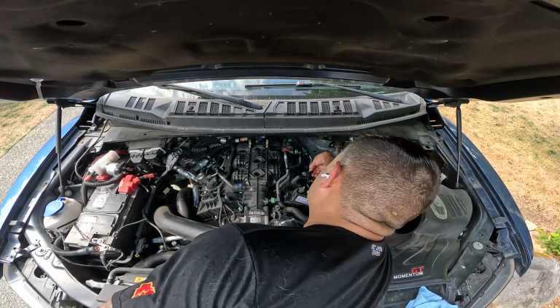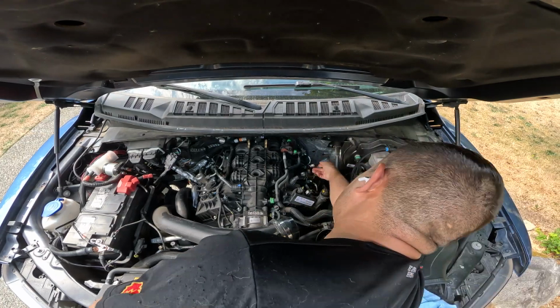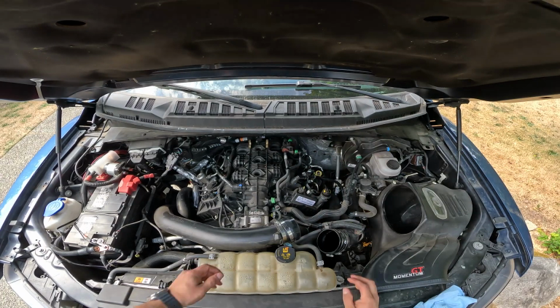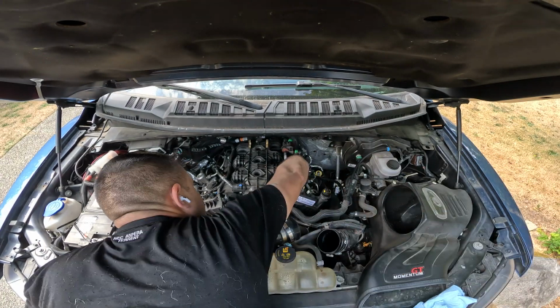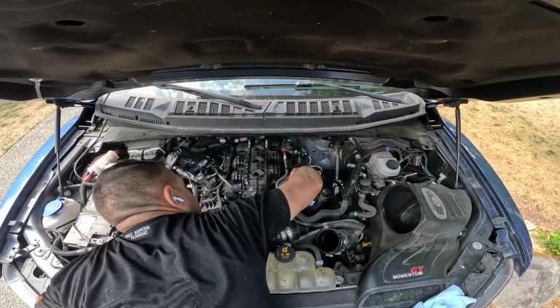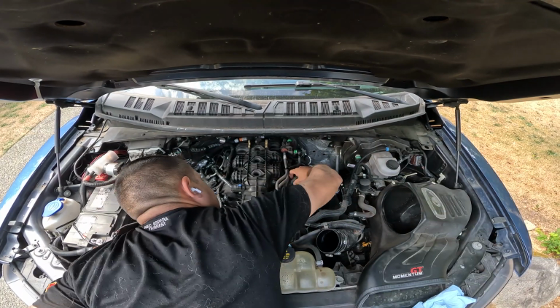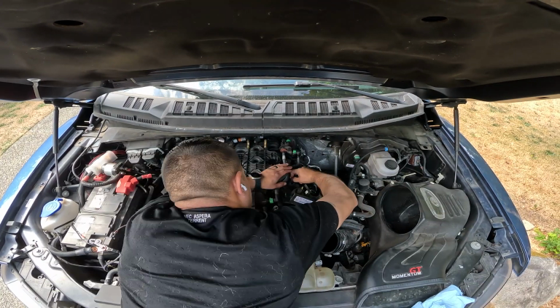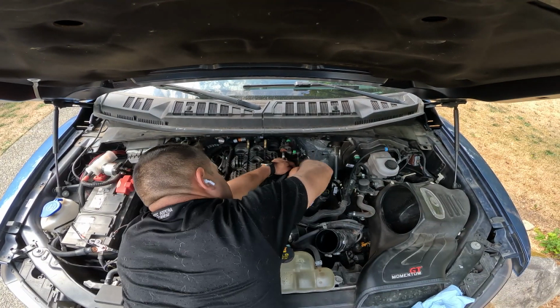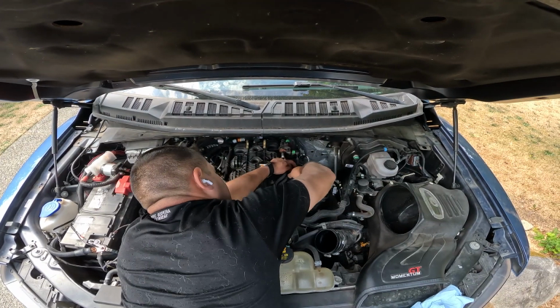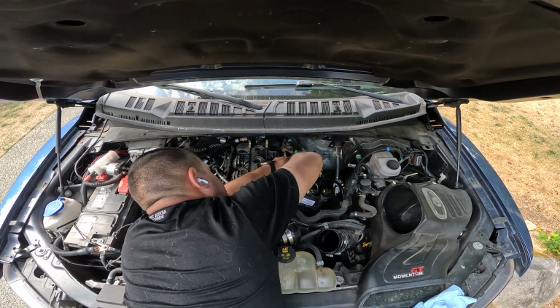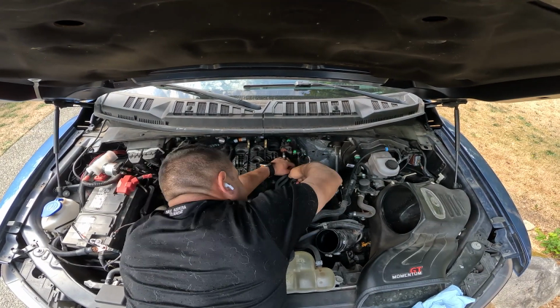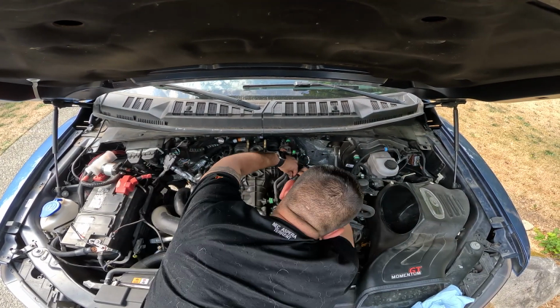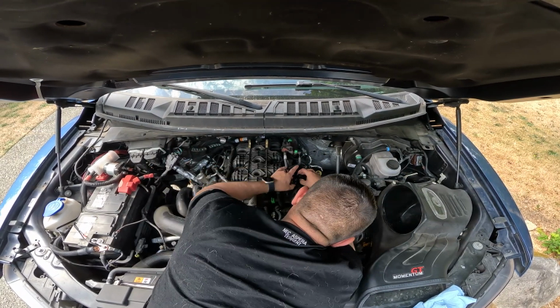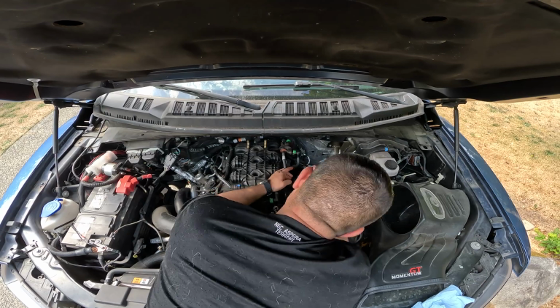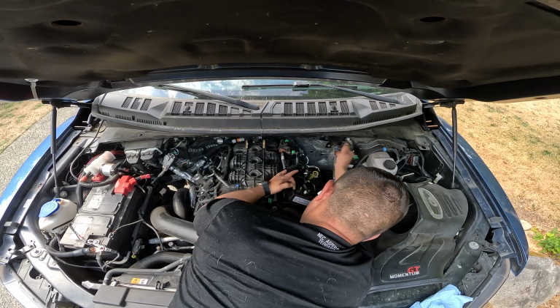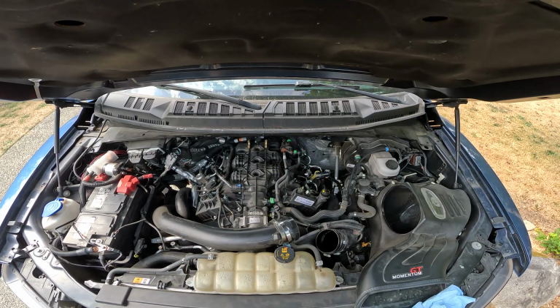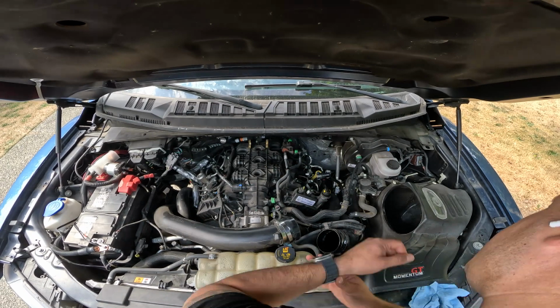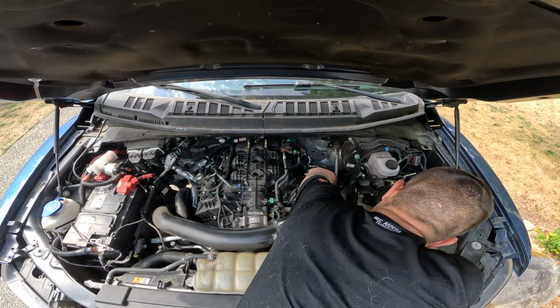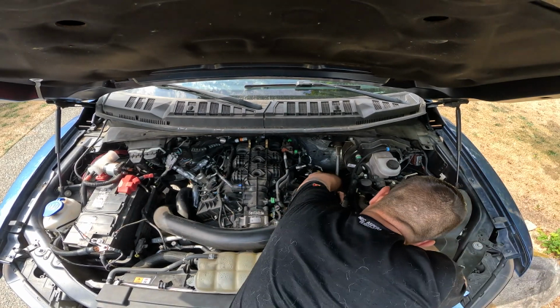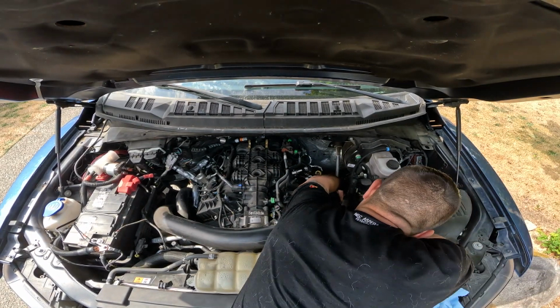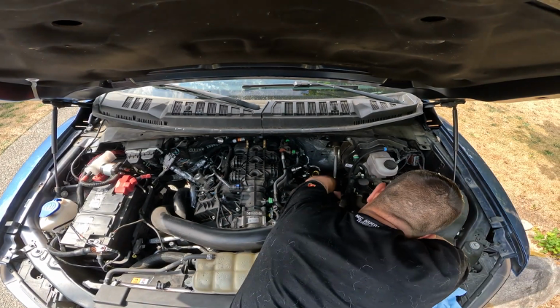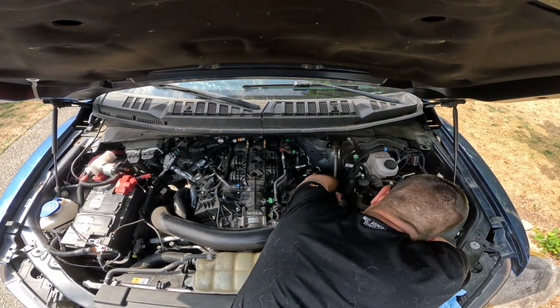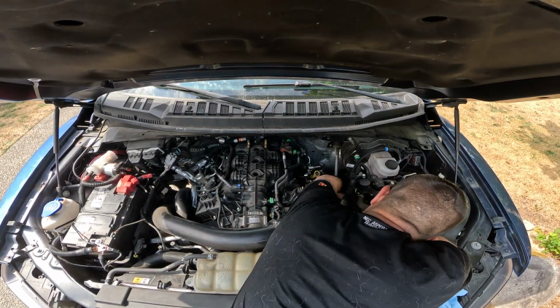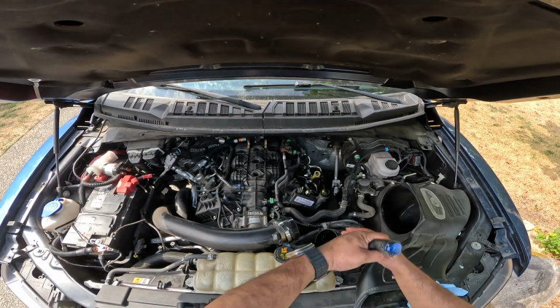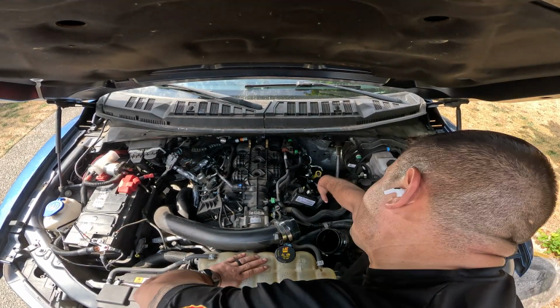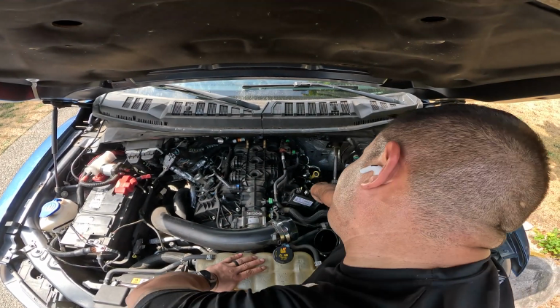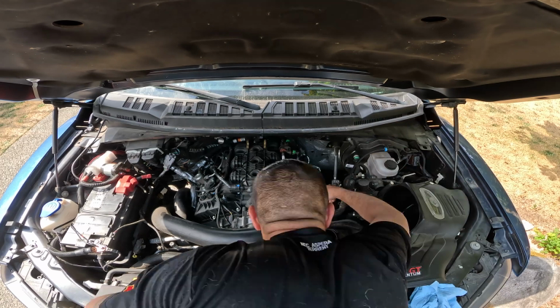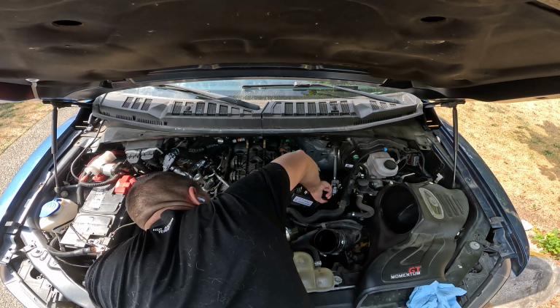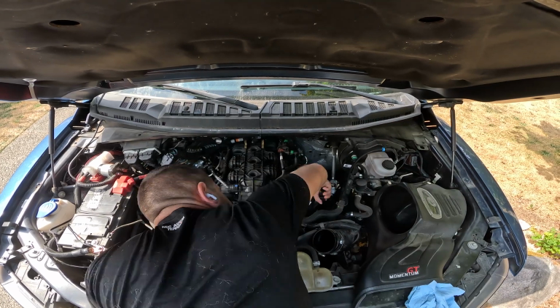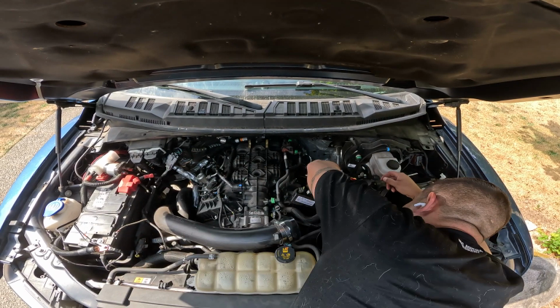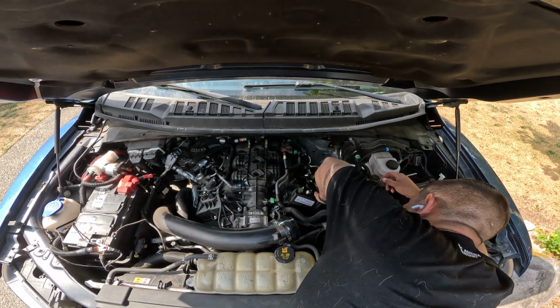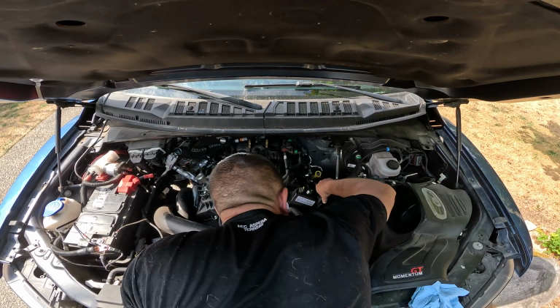The directions tell you step-by-step which hose to disconnect and how, but you really need to spend time verifying which one you're disconnecting. At 61,000 miles on my truck, everything was stuck on pretty solid, especially the oil filler neck.